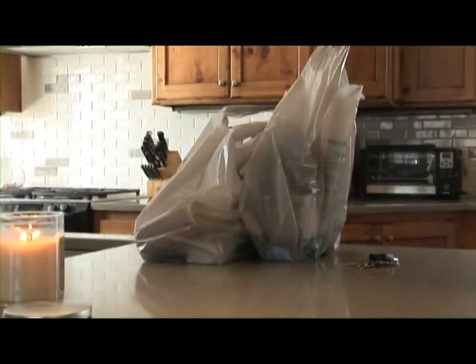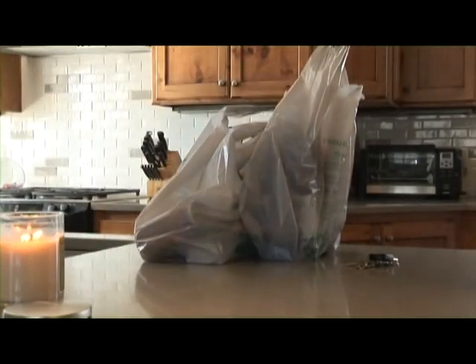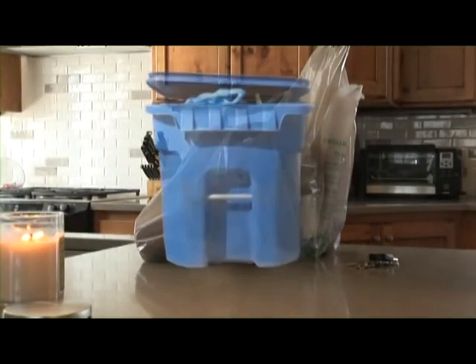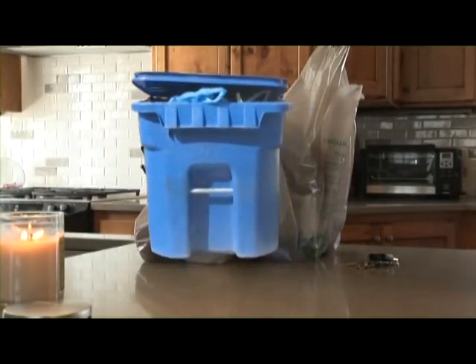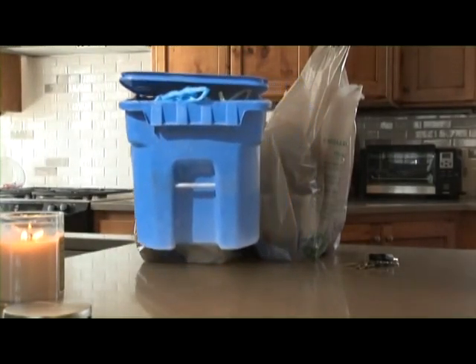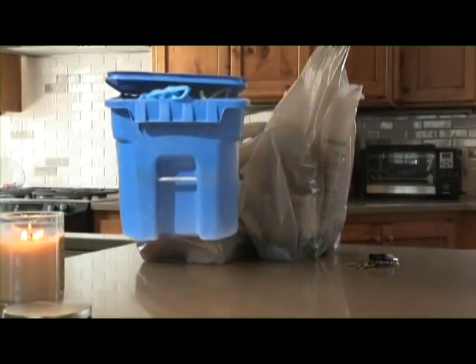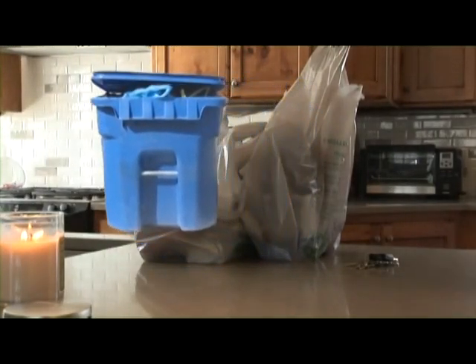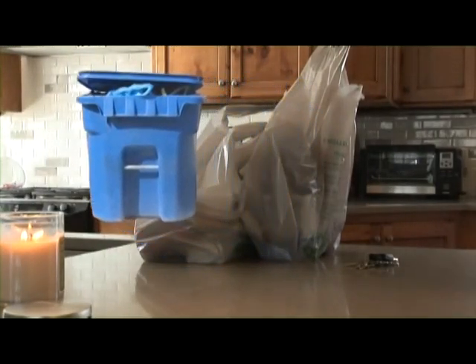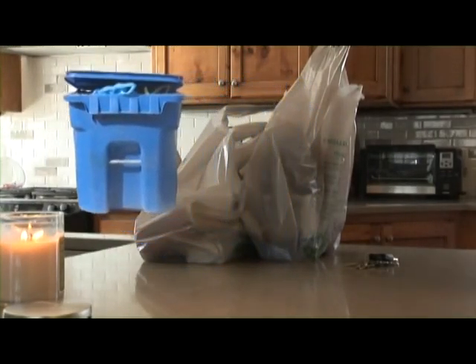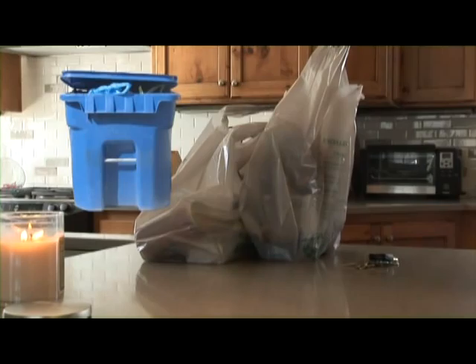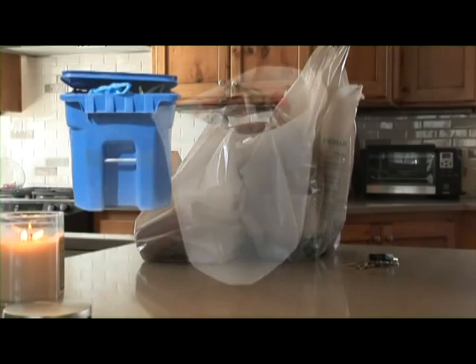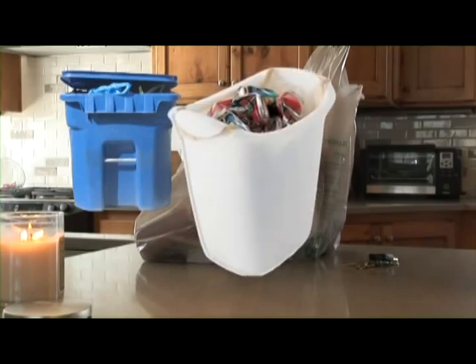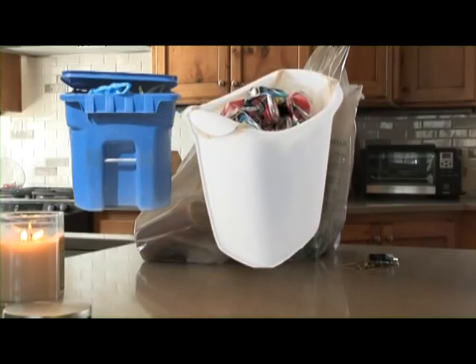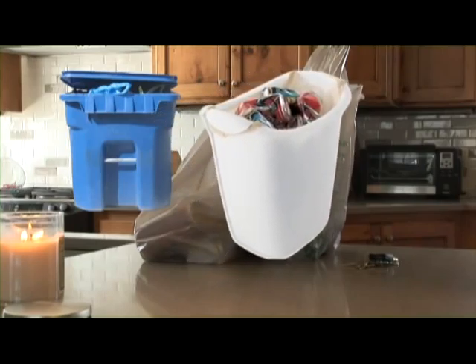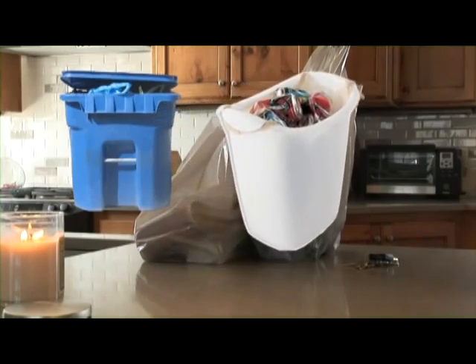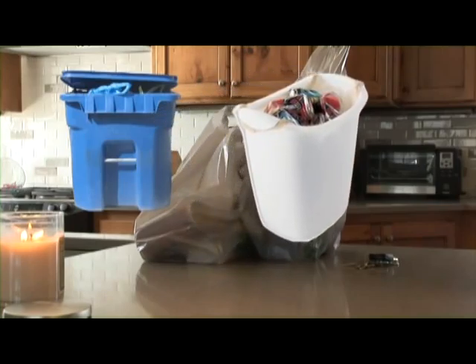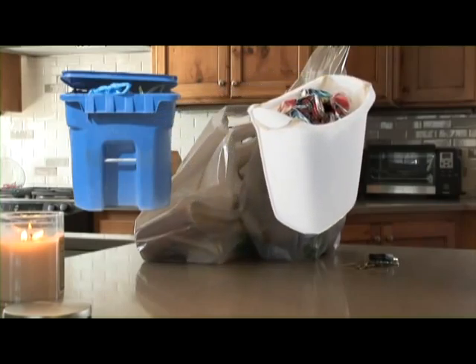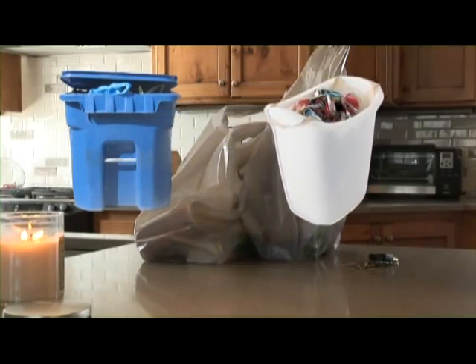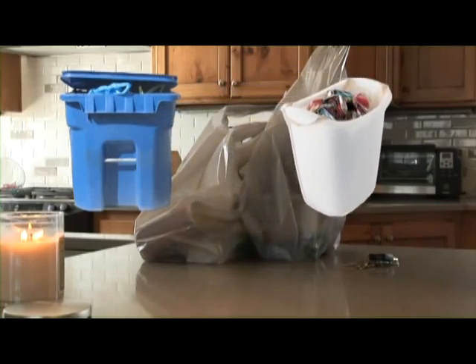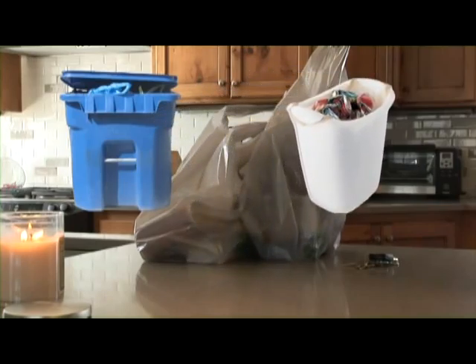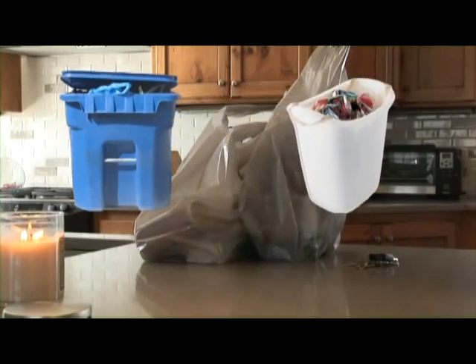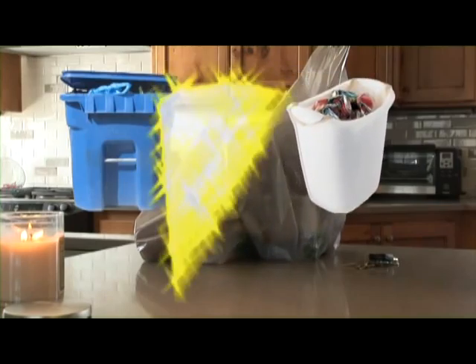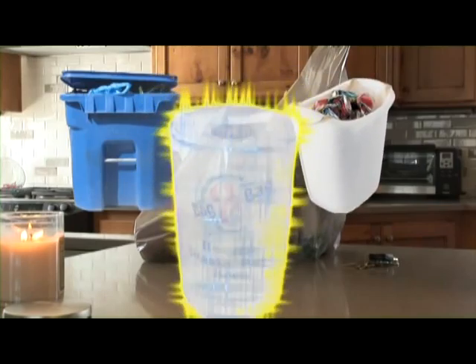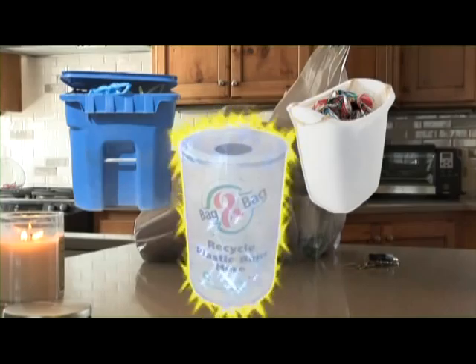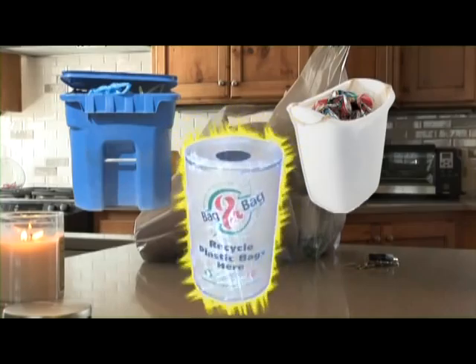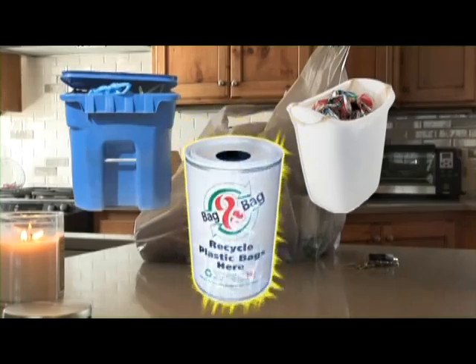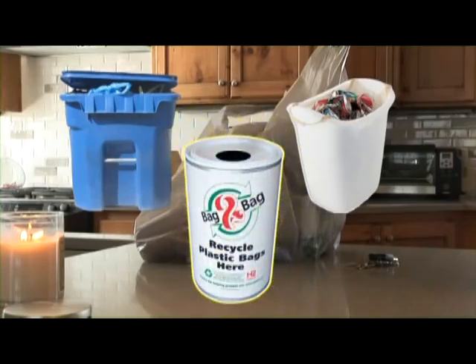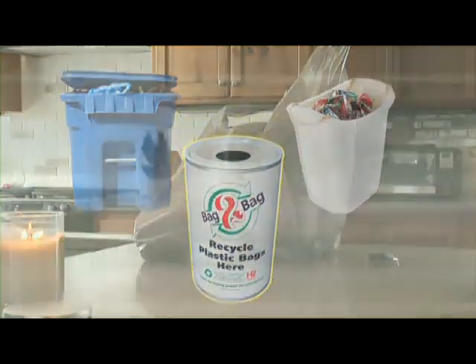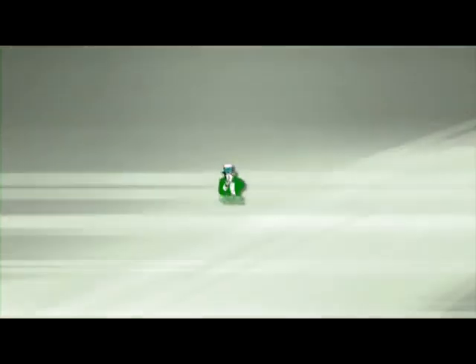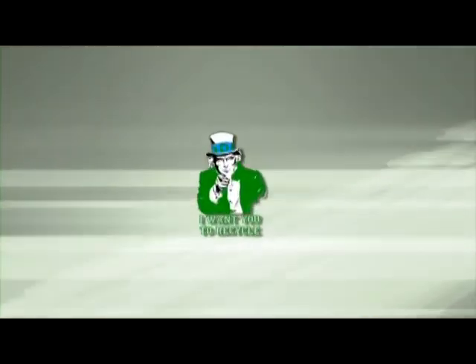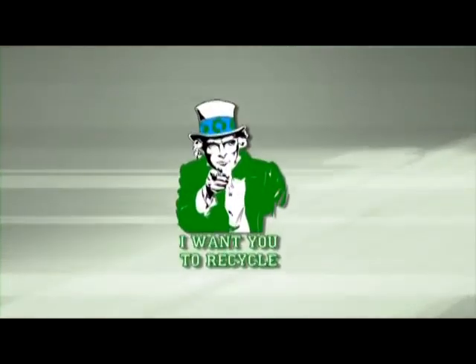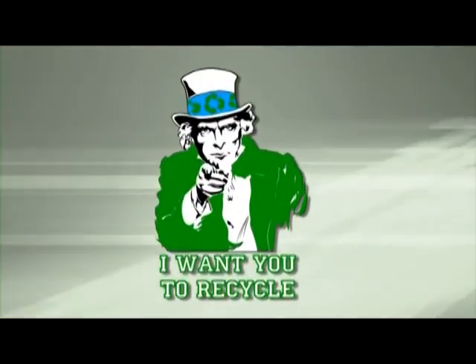You have three options: throw the plastic bag away, reuse the bag perhaps as a trash can liner, or you can recycle the bag. The critical choice is yours.